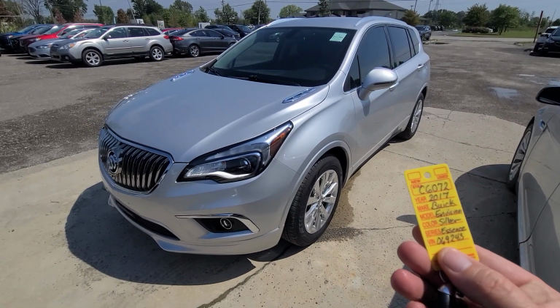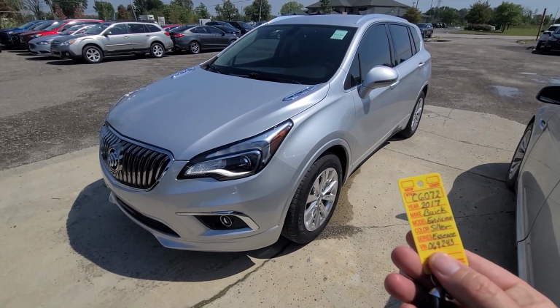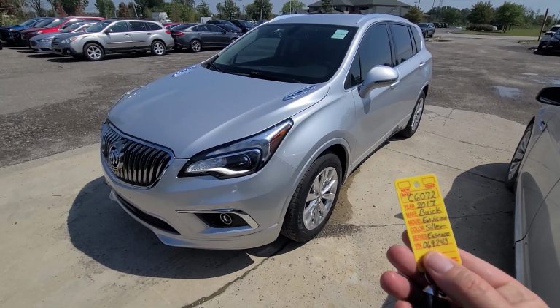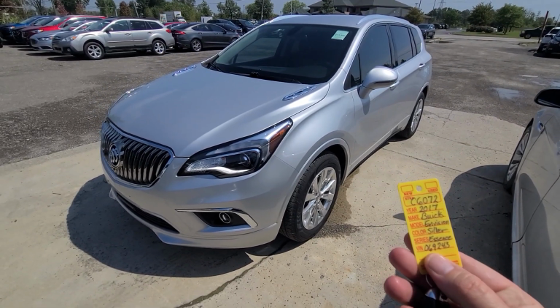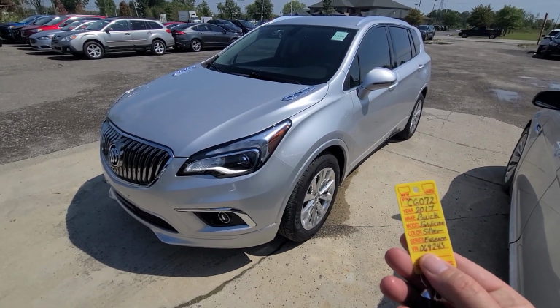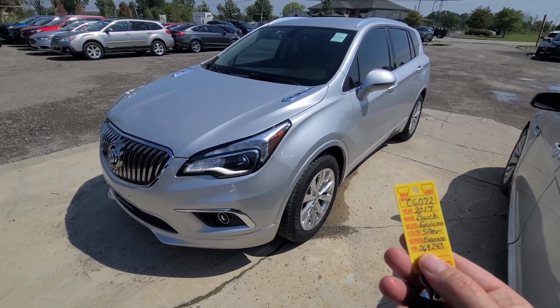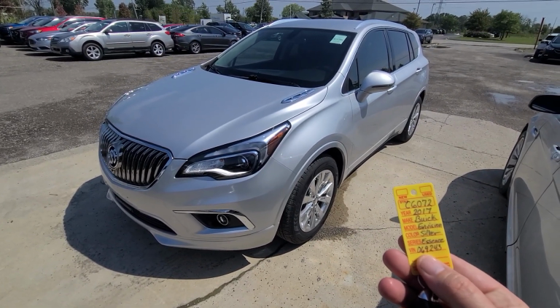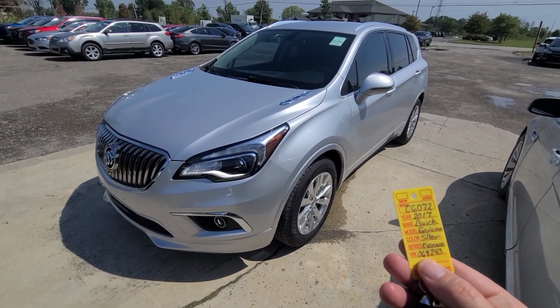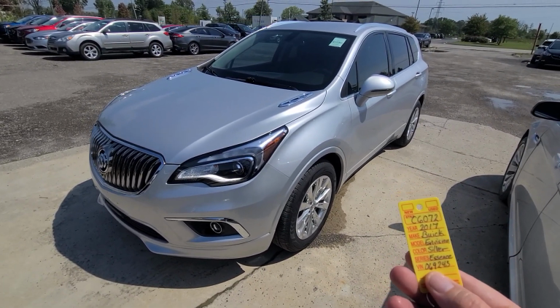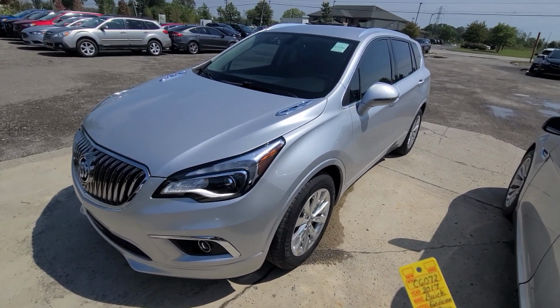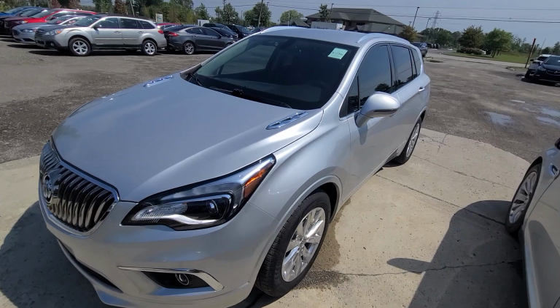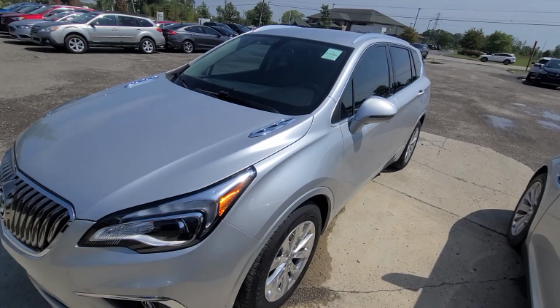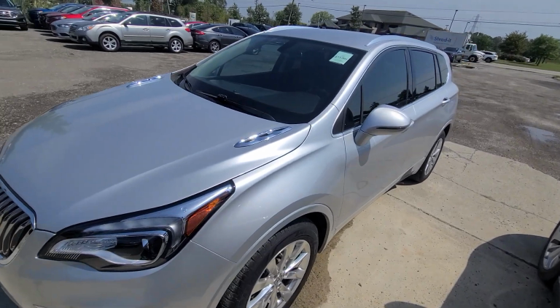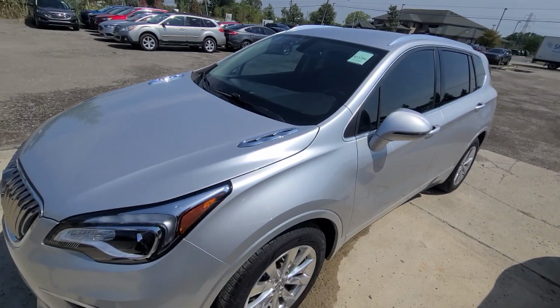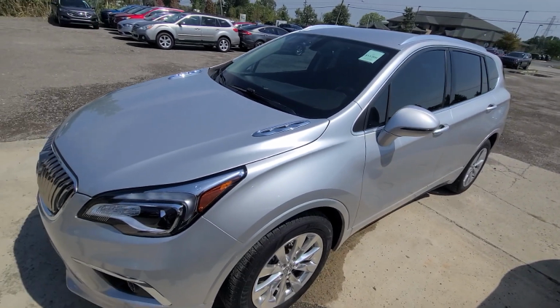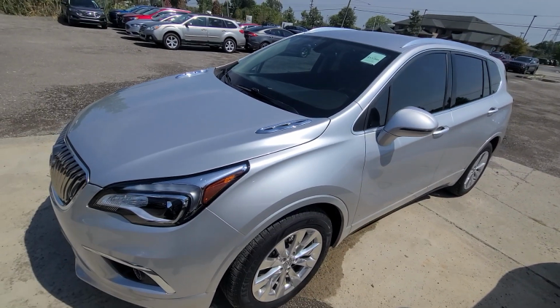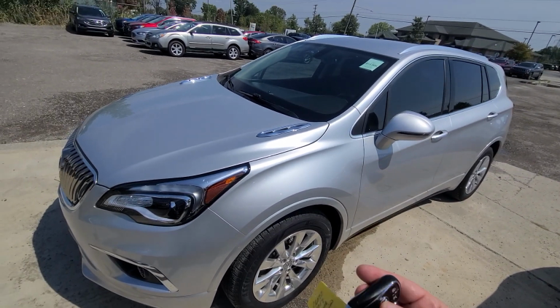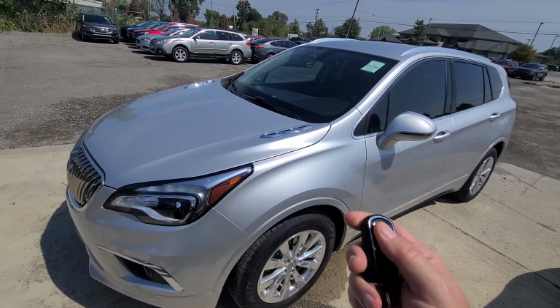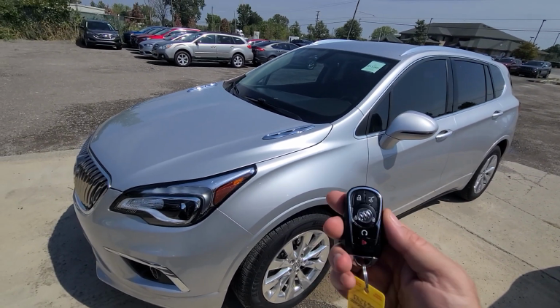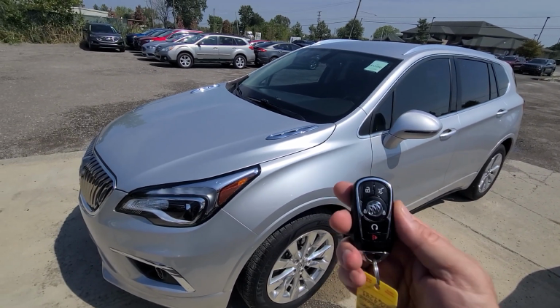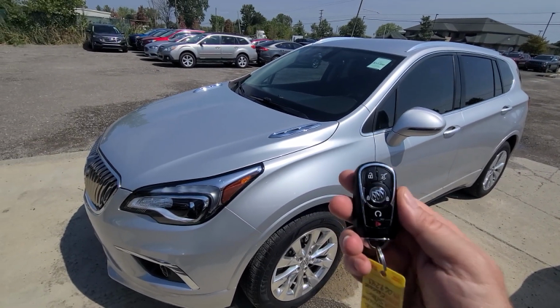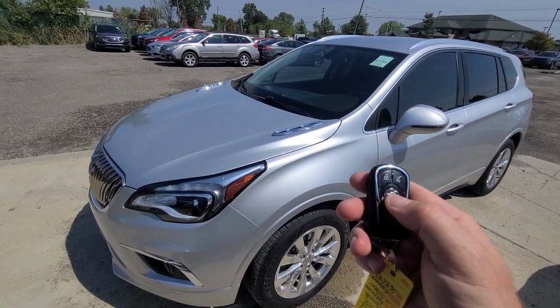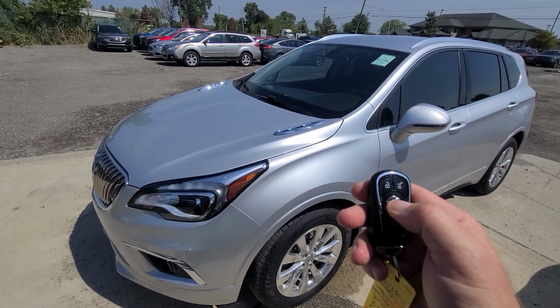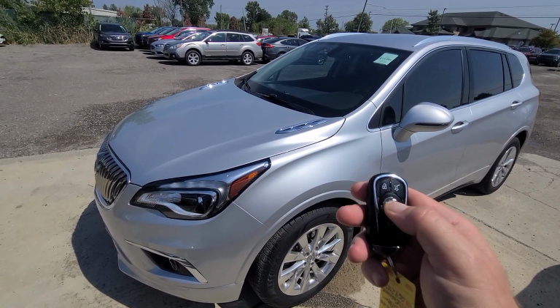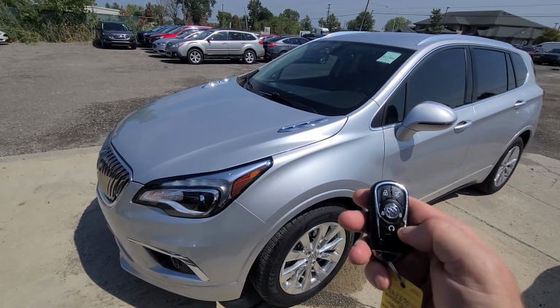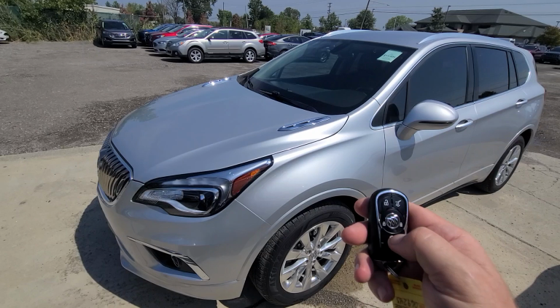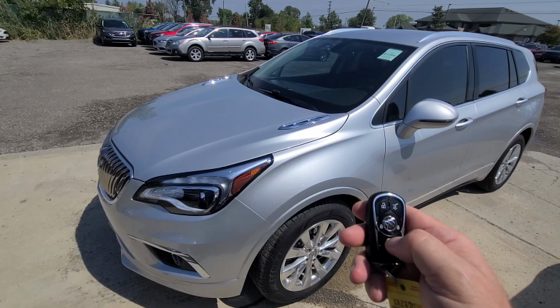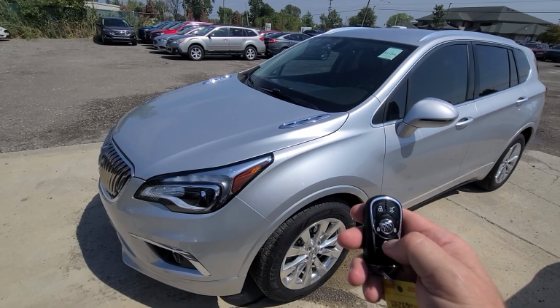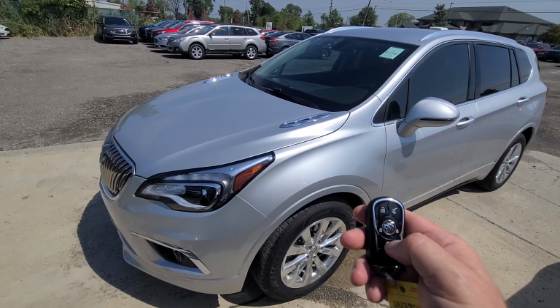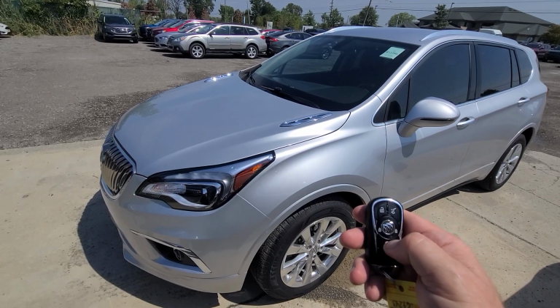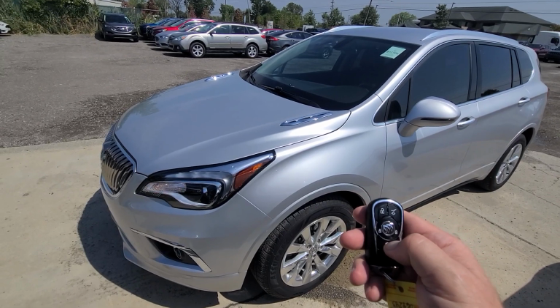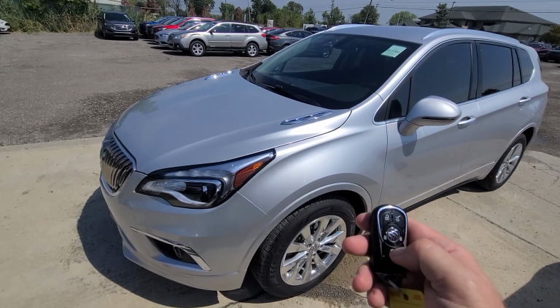2017 Buick Envision, stock number 6072. The vehicle has 46,000 miles and comes with a smart key — lock, unlock, remote start, and power deck lid.